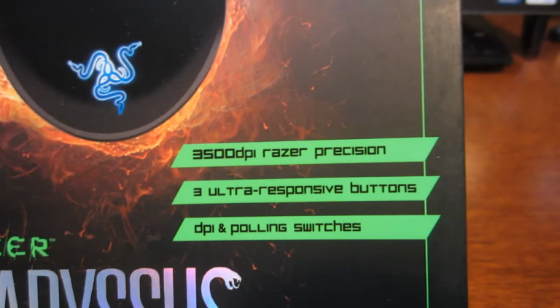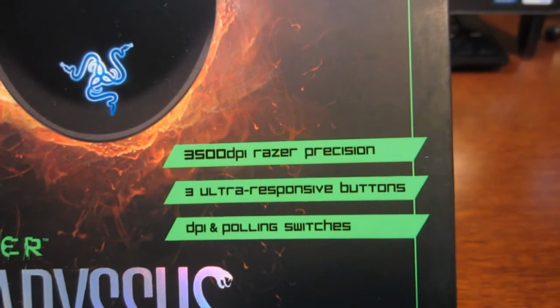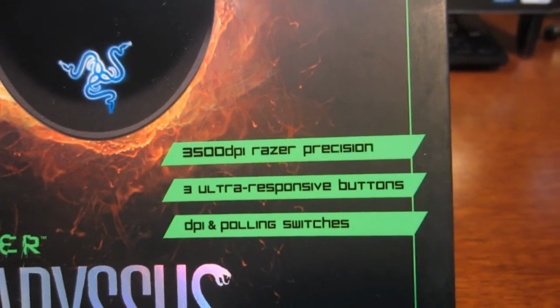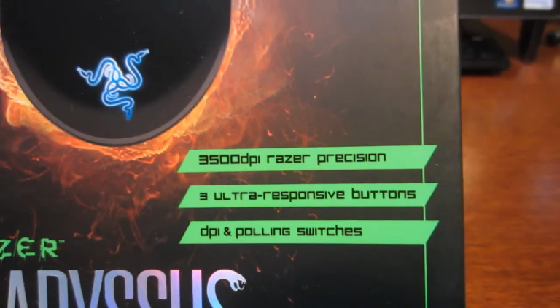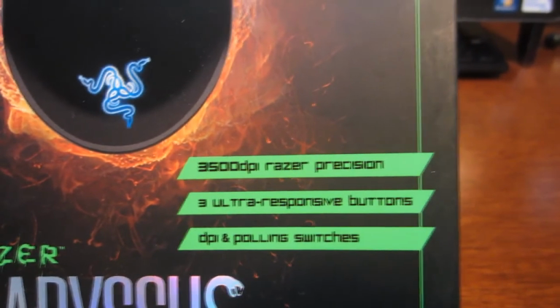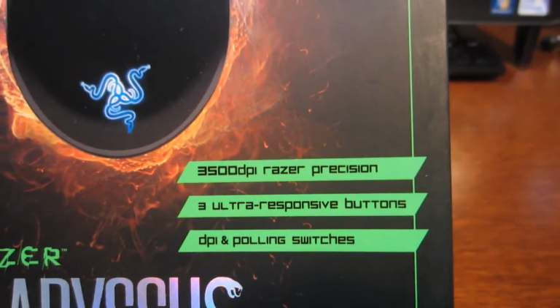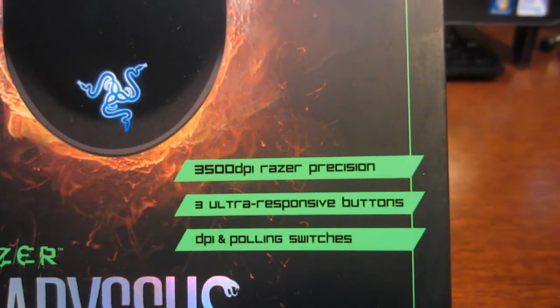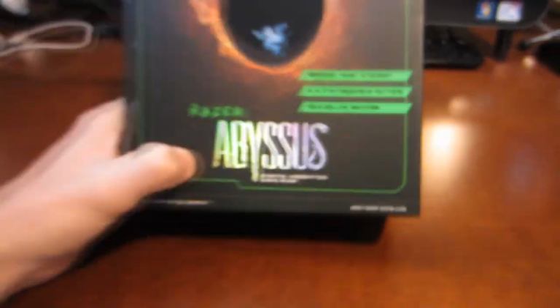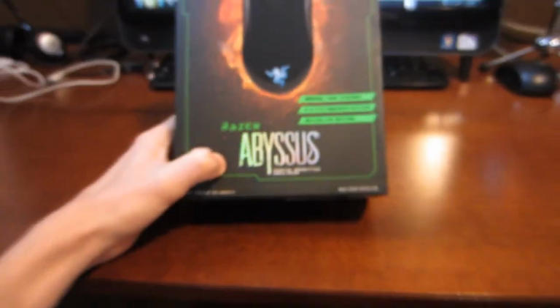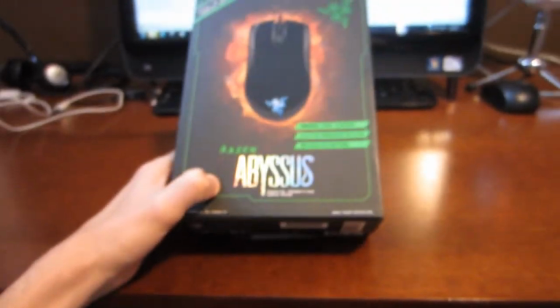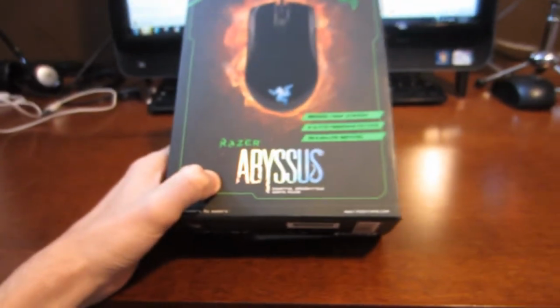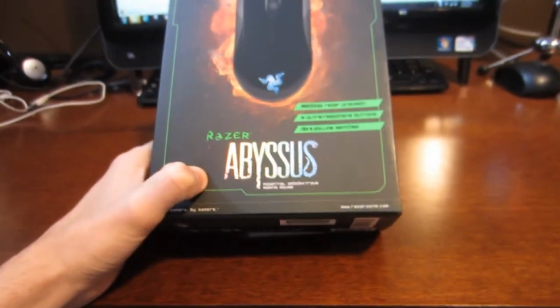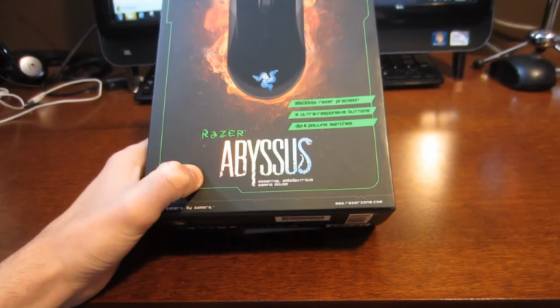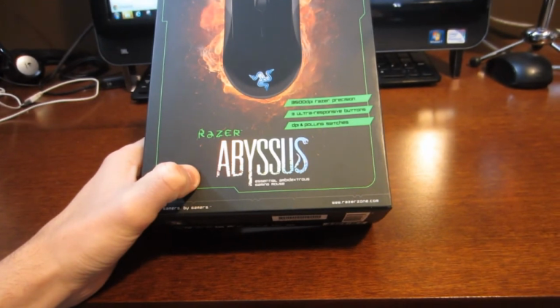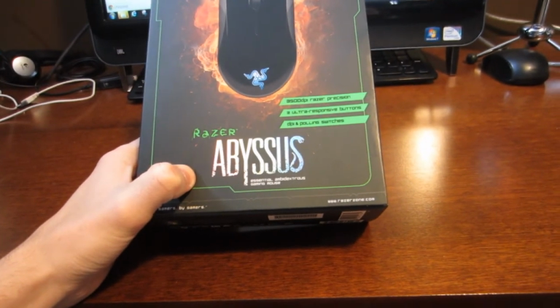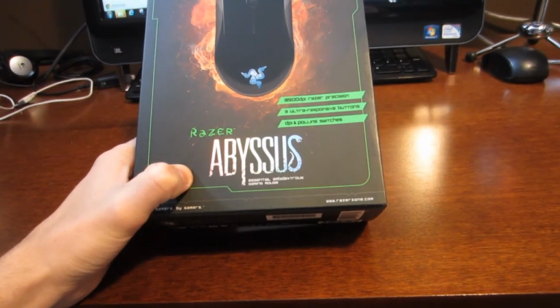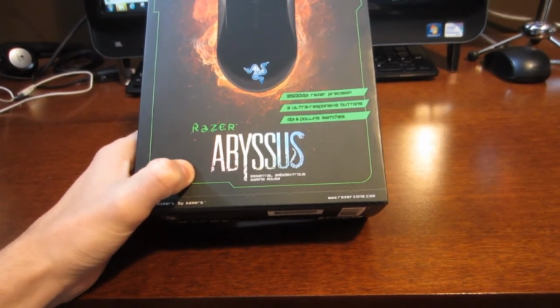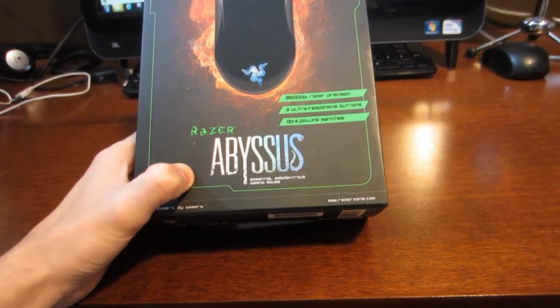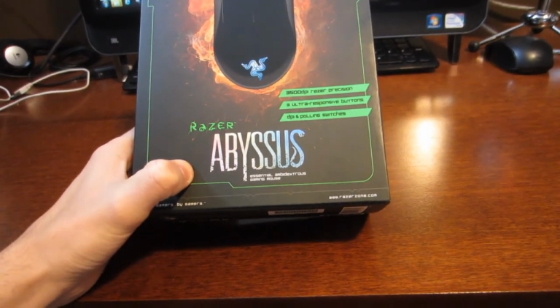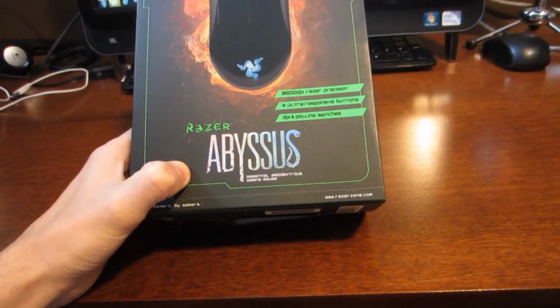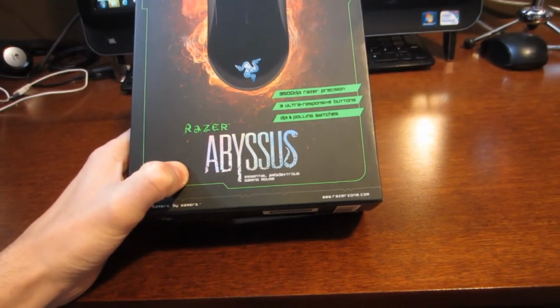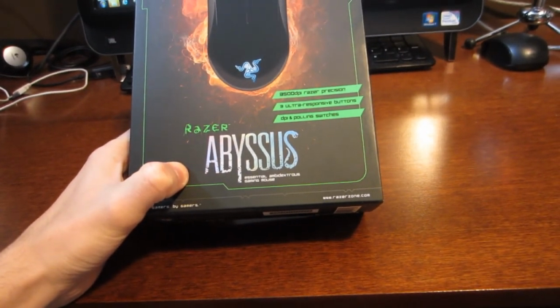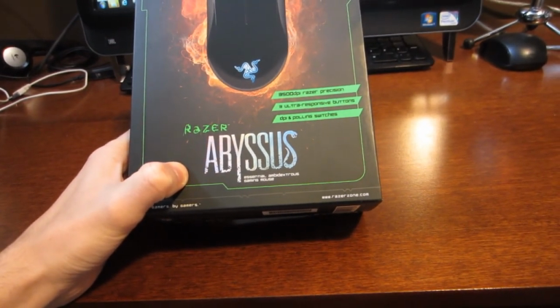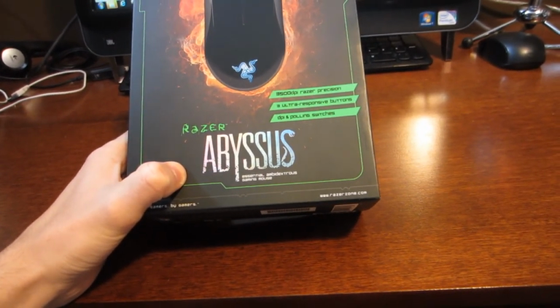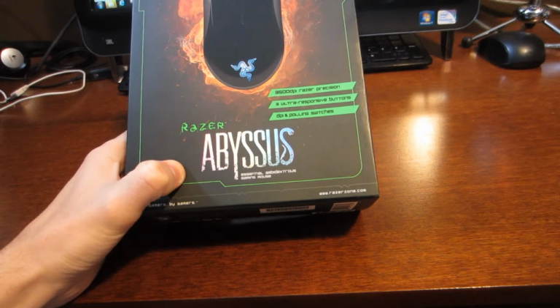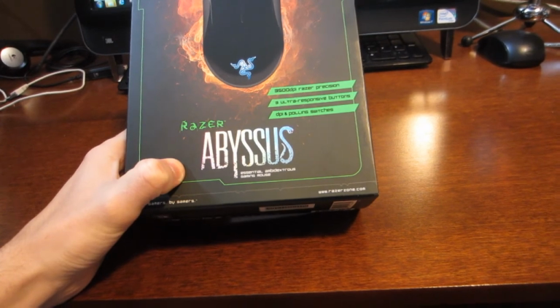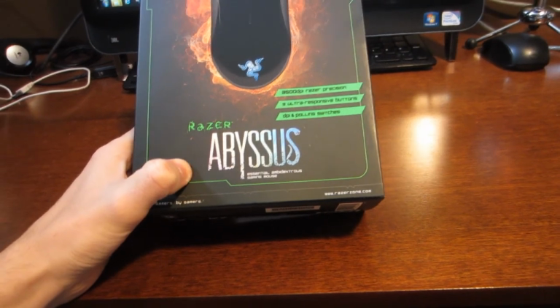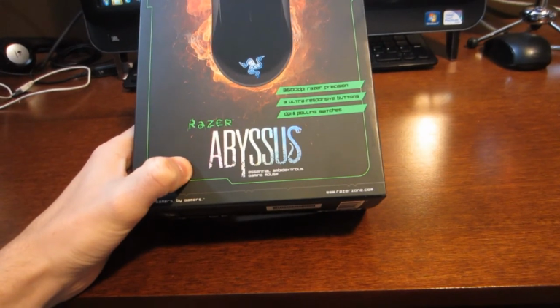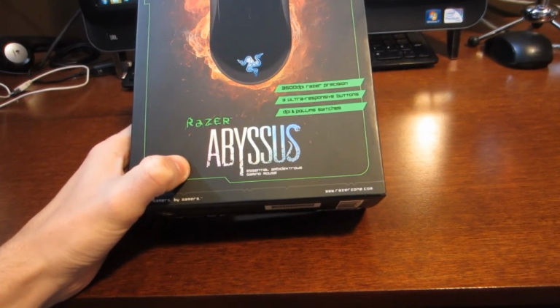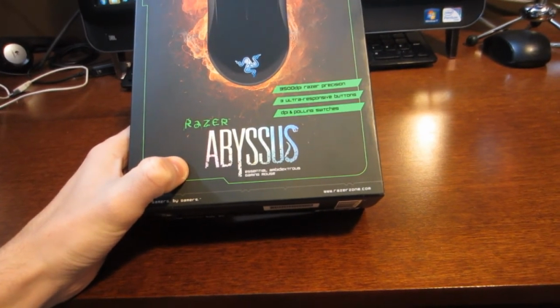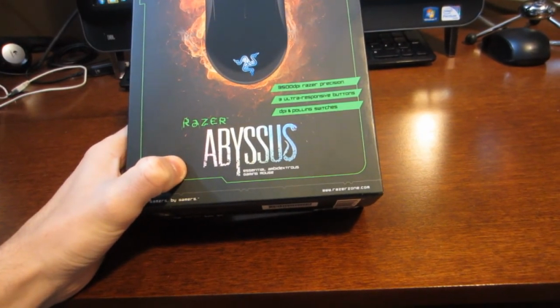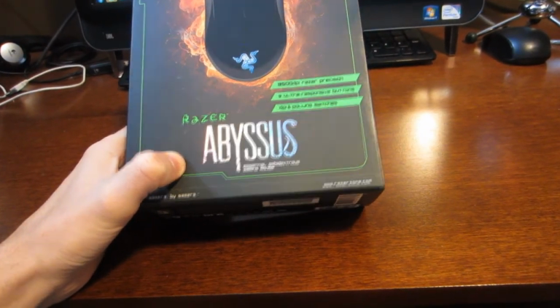There's all the awesome extras. It has 3,500 DPI Razer Precision, 3 Ultra Responsive Buttons, and DPI and Polling Switches.